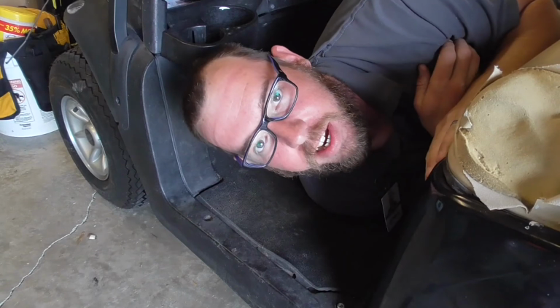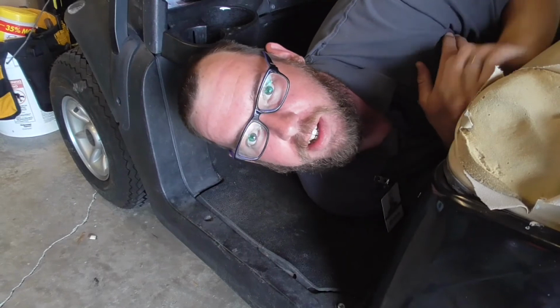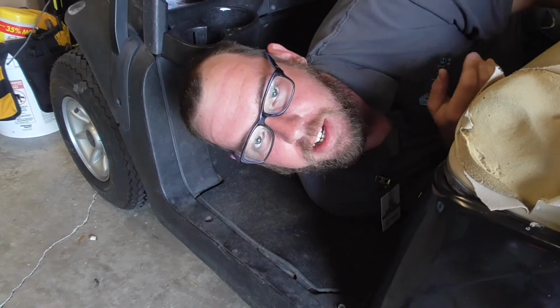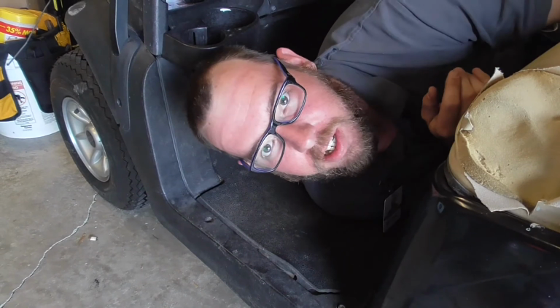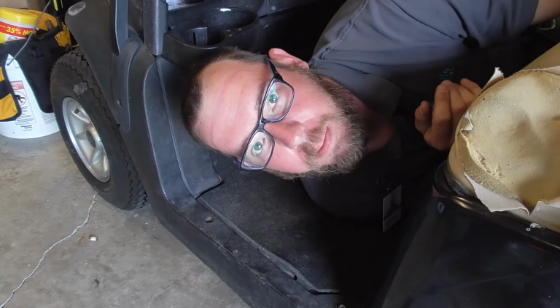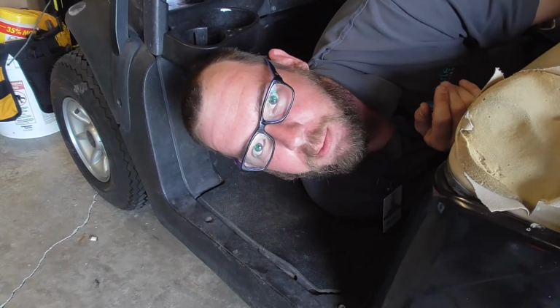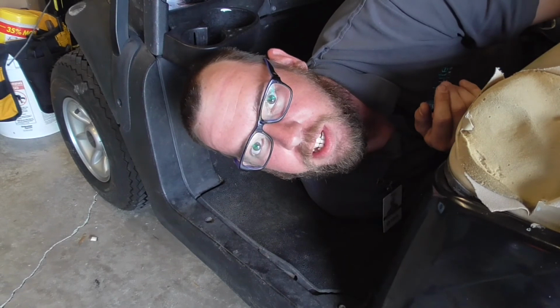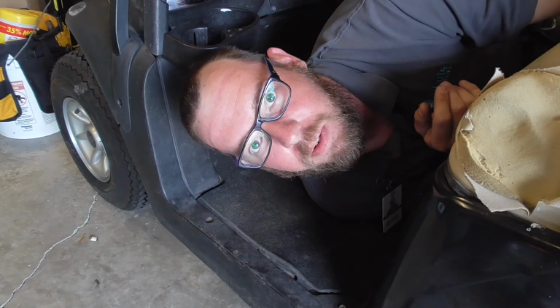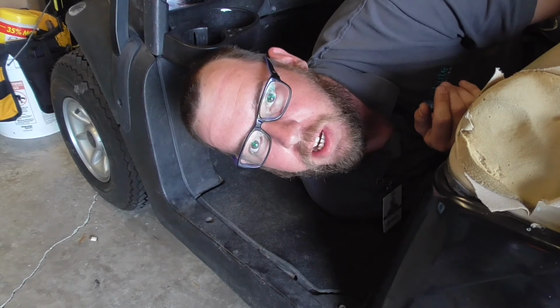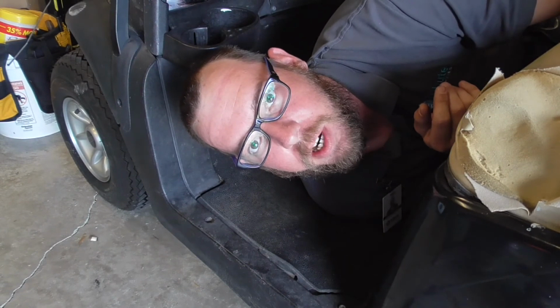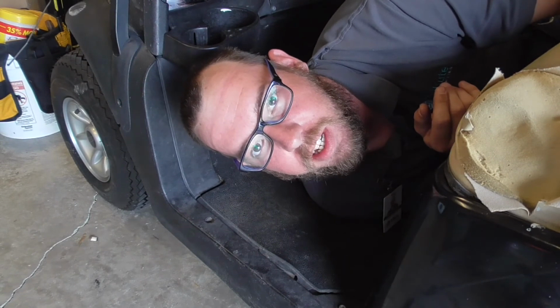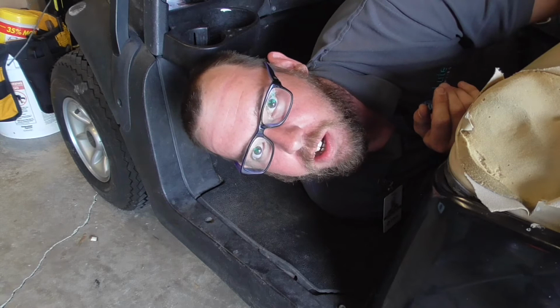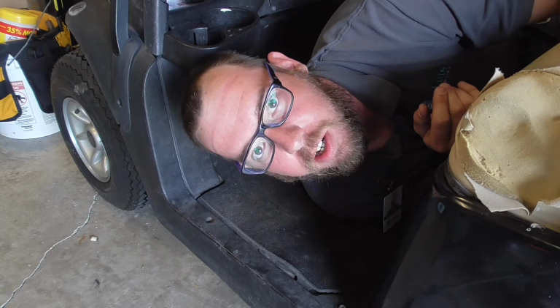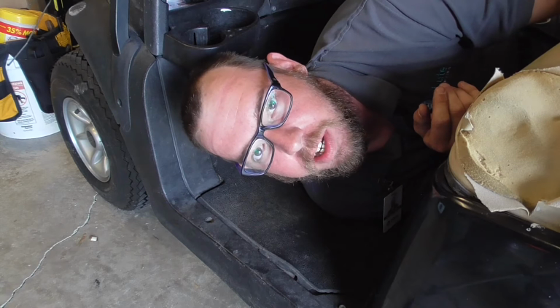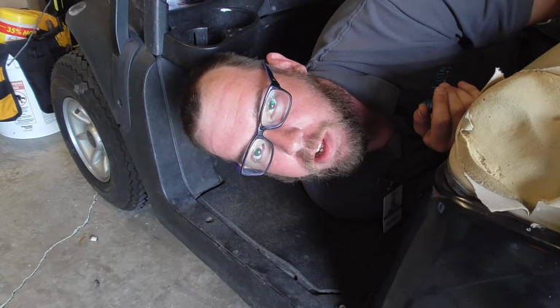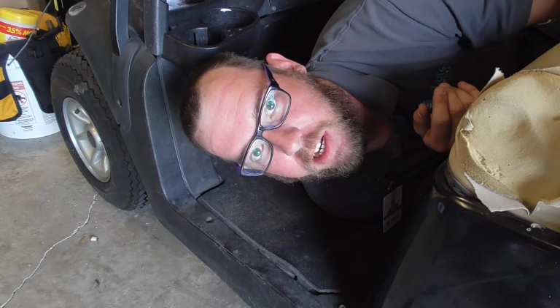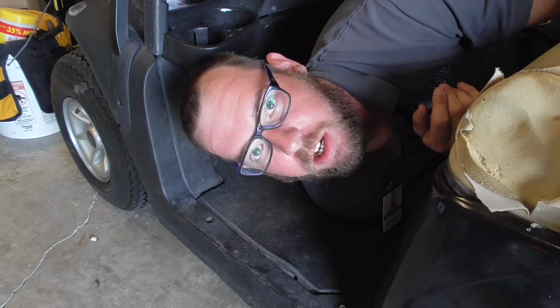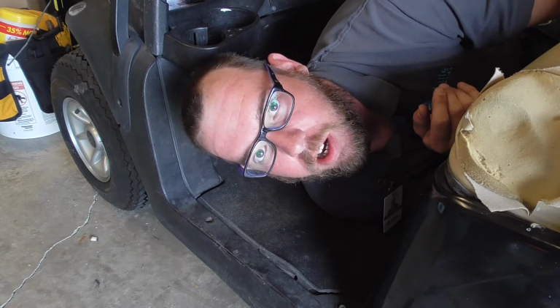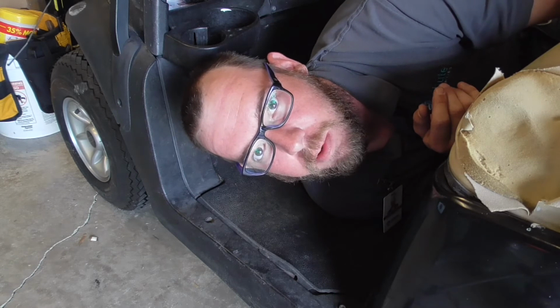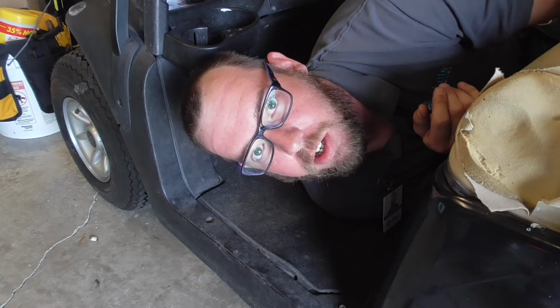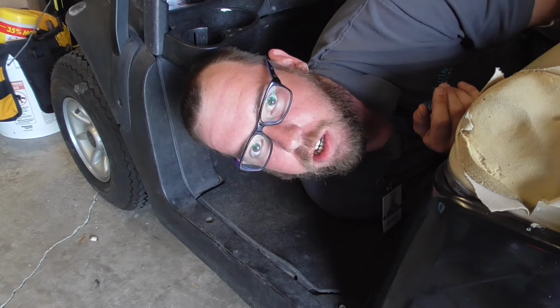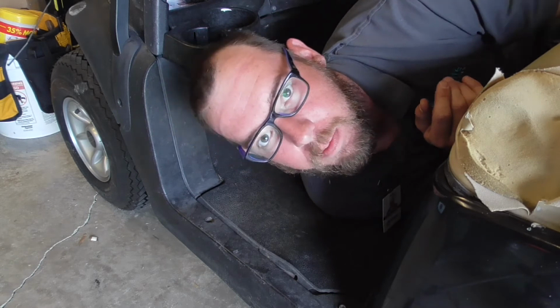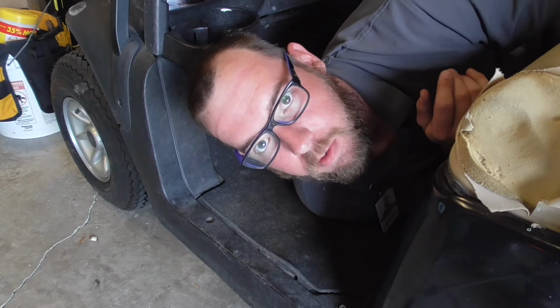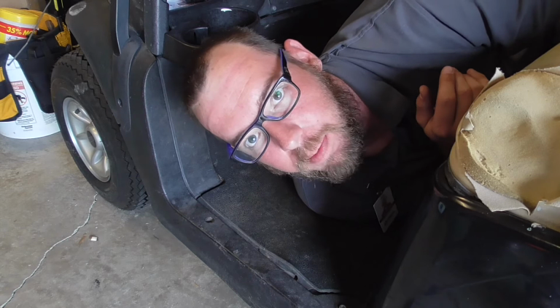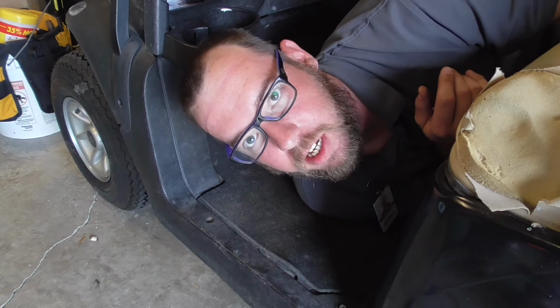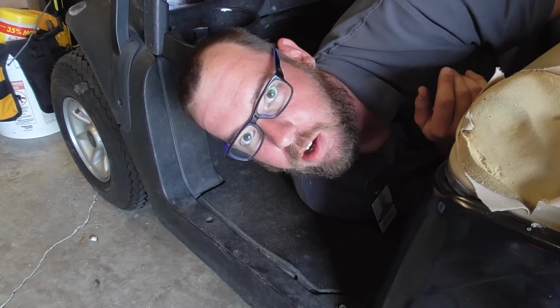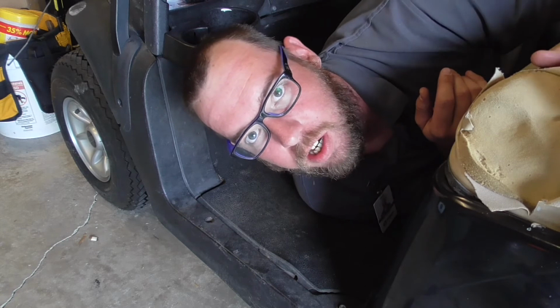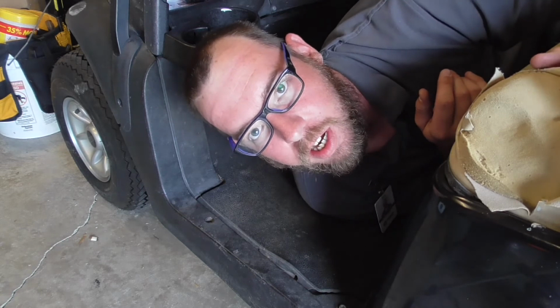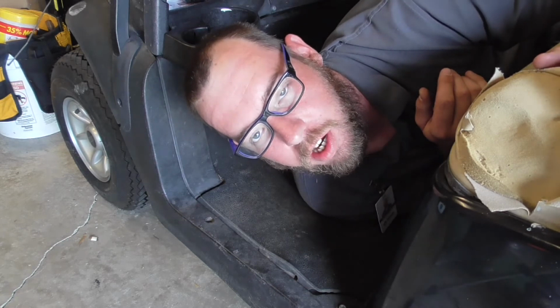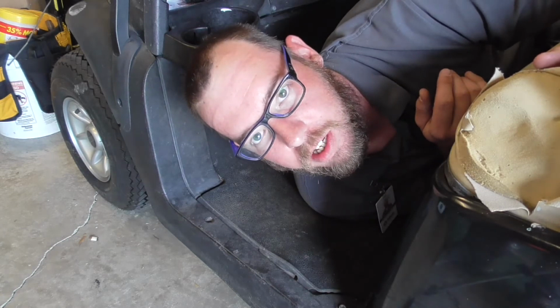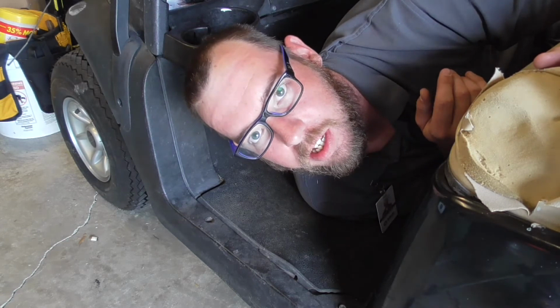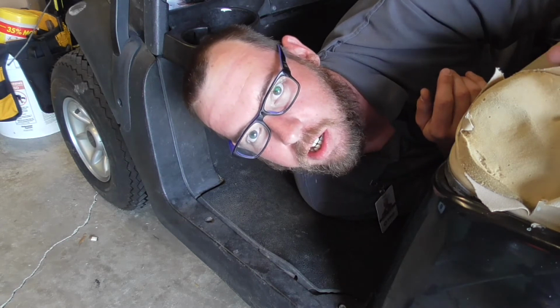Hey y'all, Chauncey here with Braxit Boys. We have our brakes on the golf cart that need a little maintenance. We're going to show you some routine maintenance on this golf cart — let's get started.